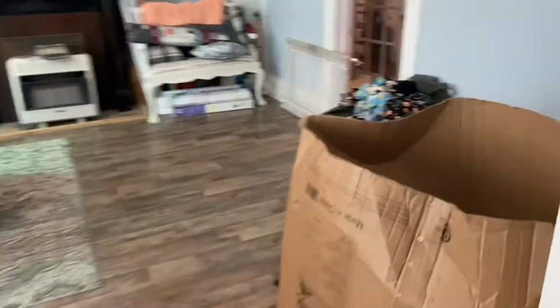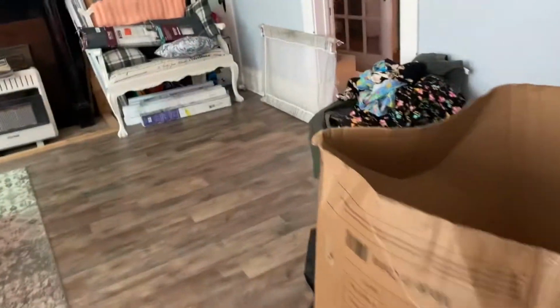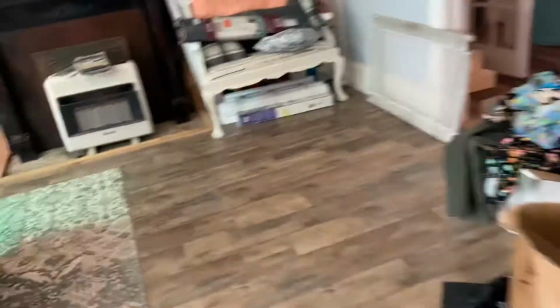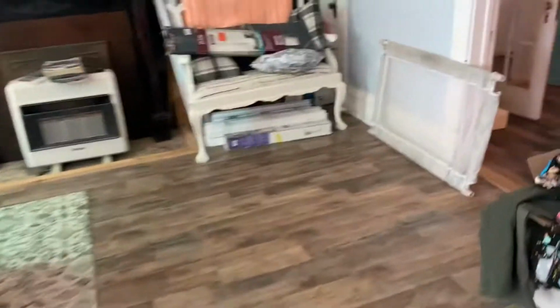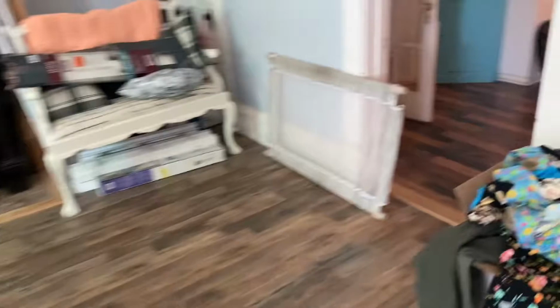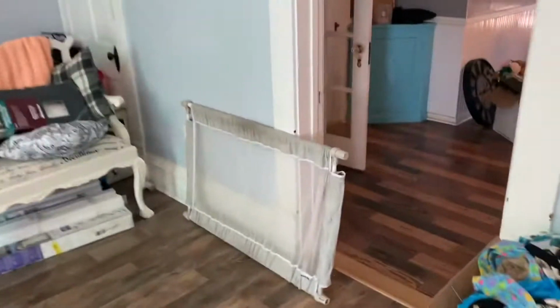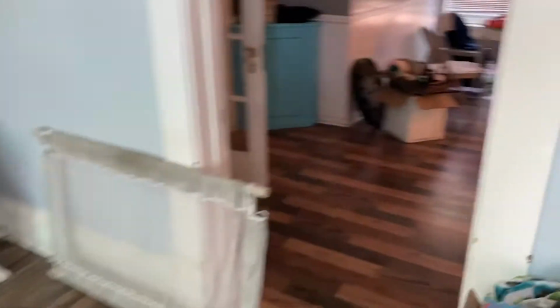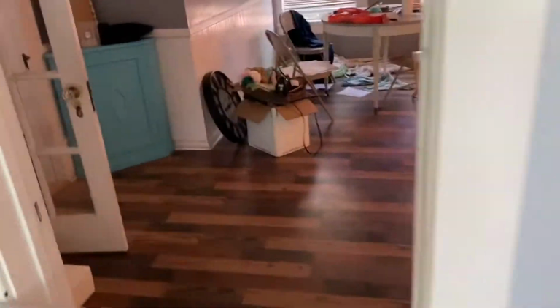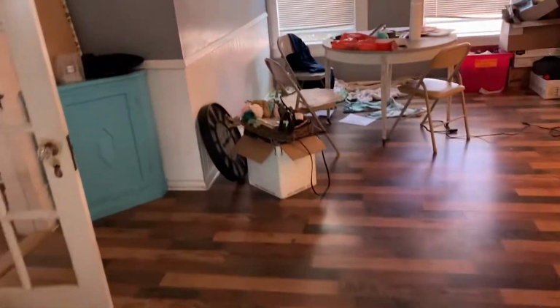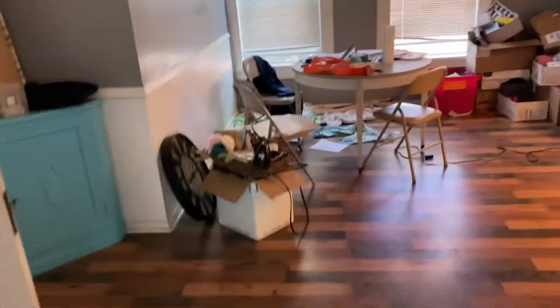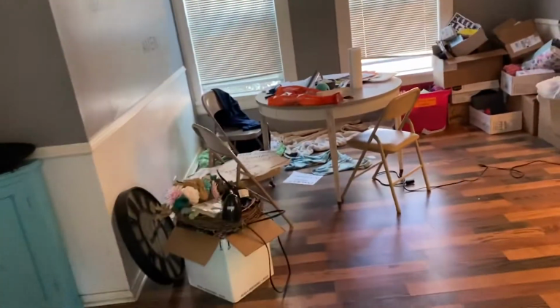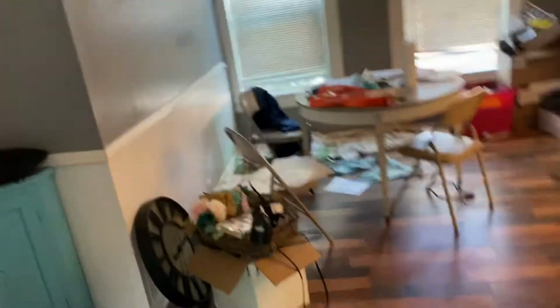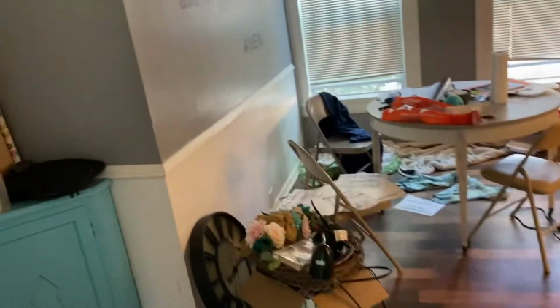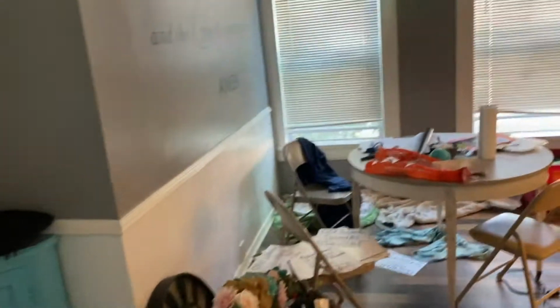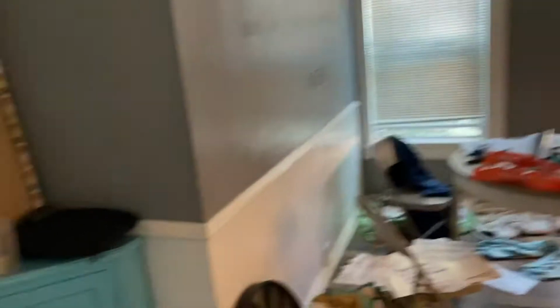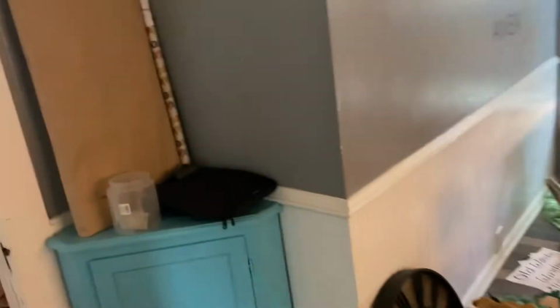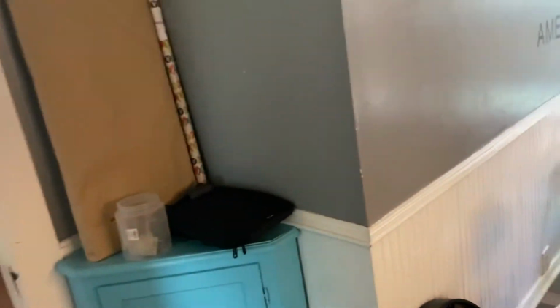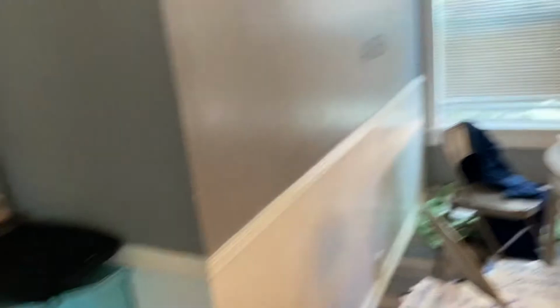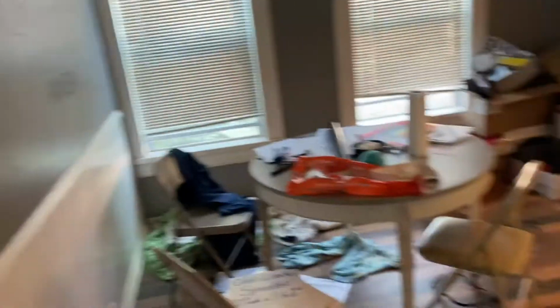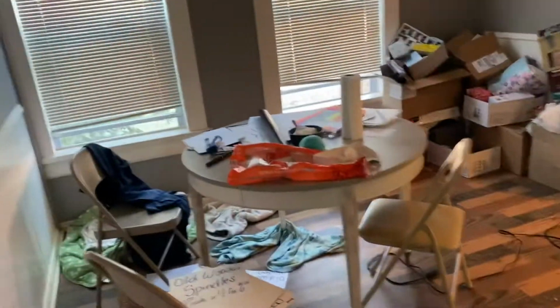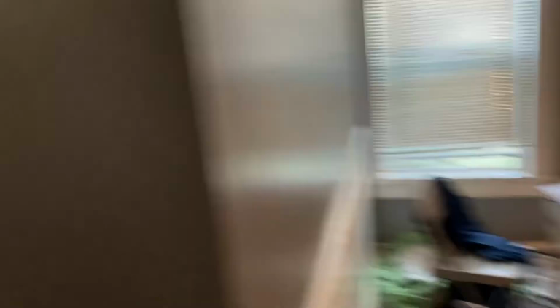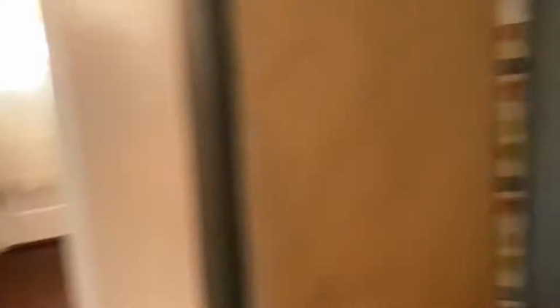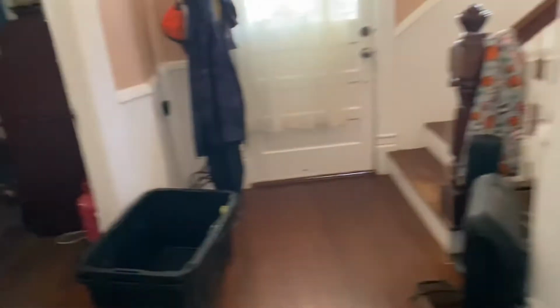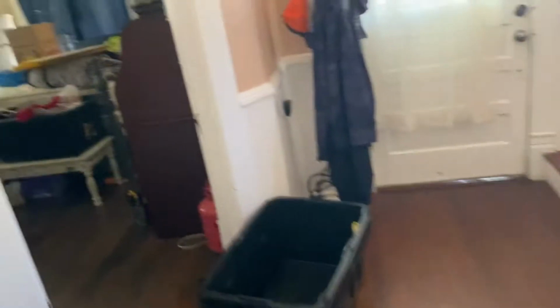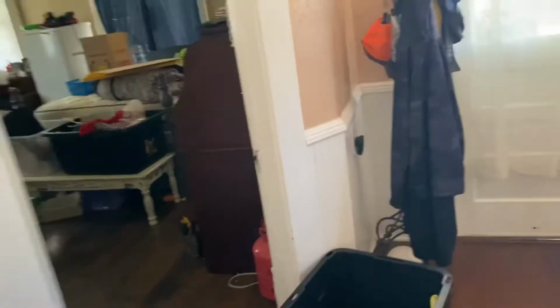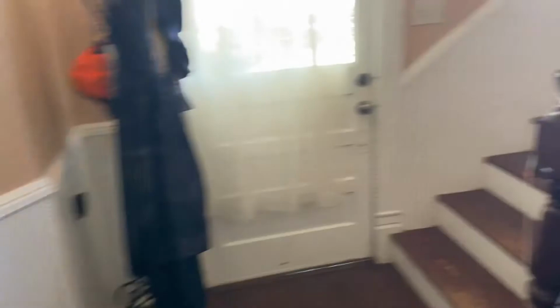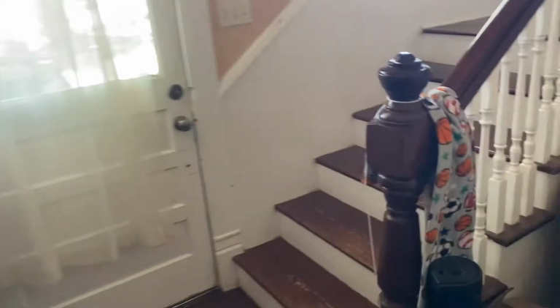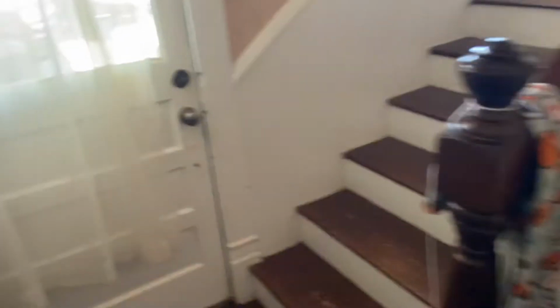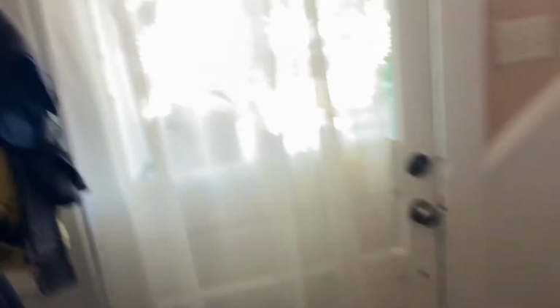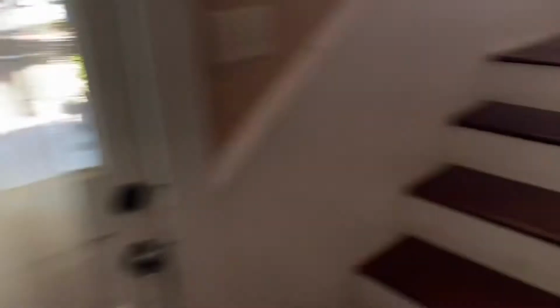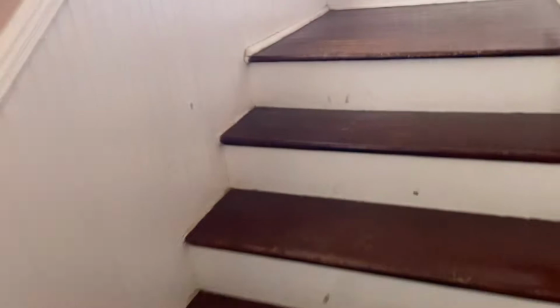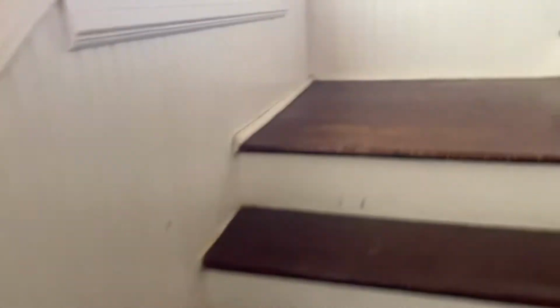Now we'll head upstairs — that's everything on the first floor. So you've got two potential bedrooms, a living room, dining room, and kitchen. There's the front door again, heading back upstairs.